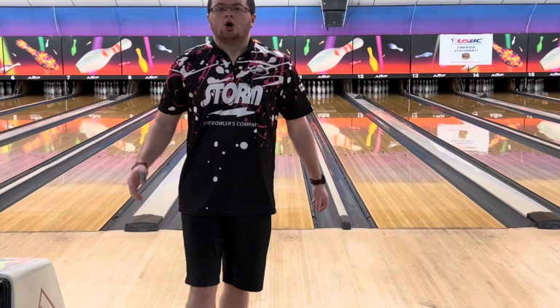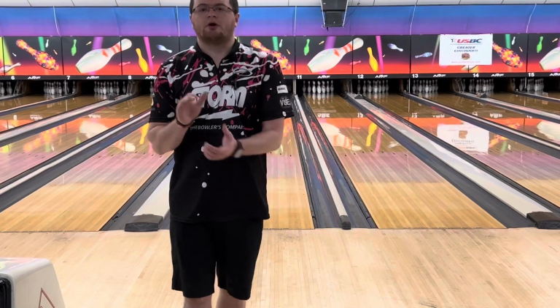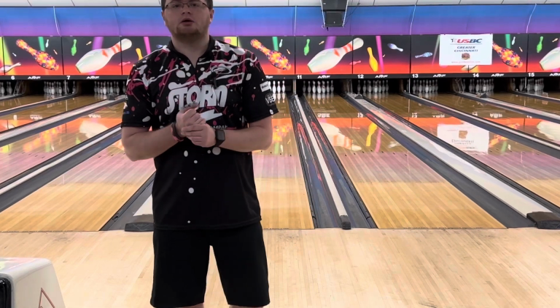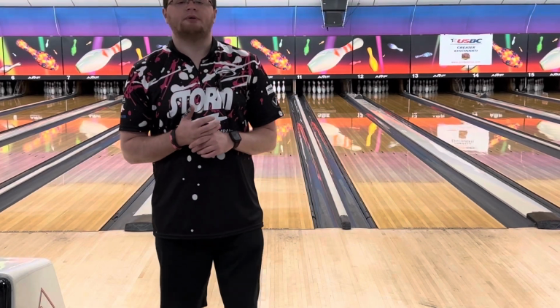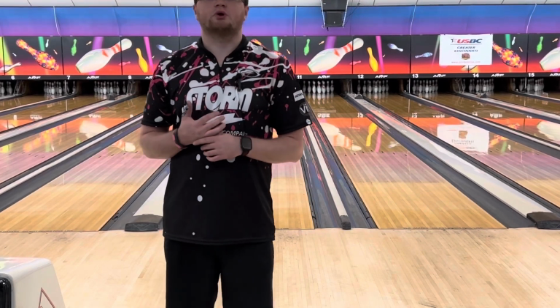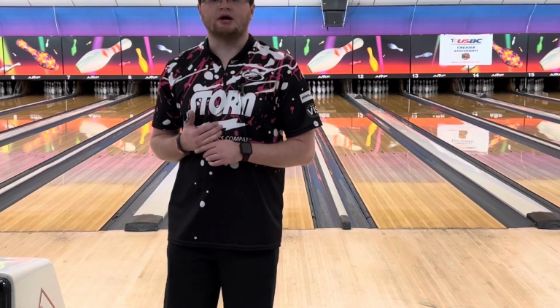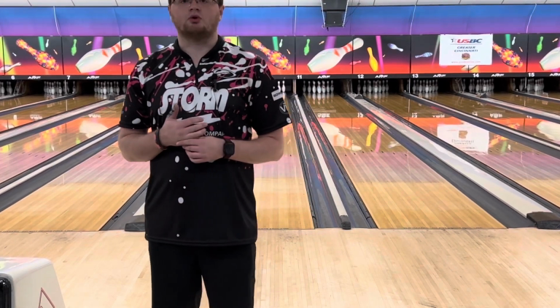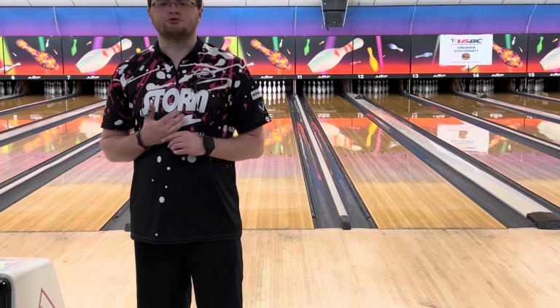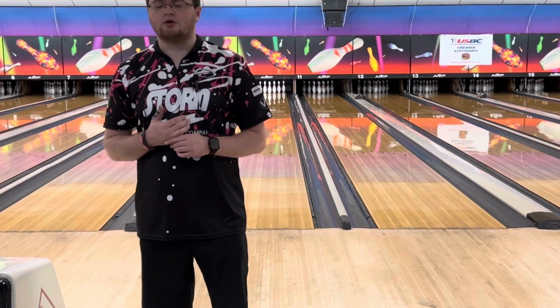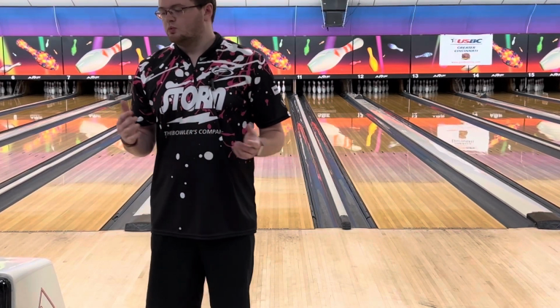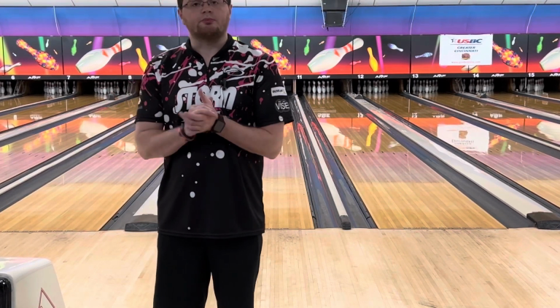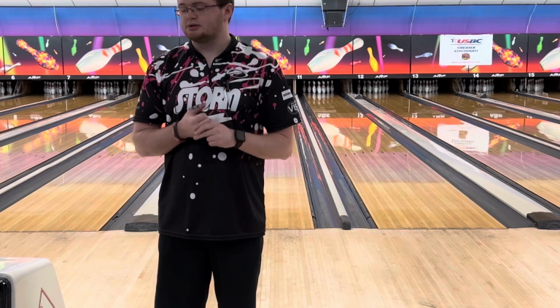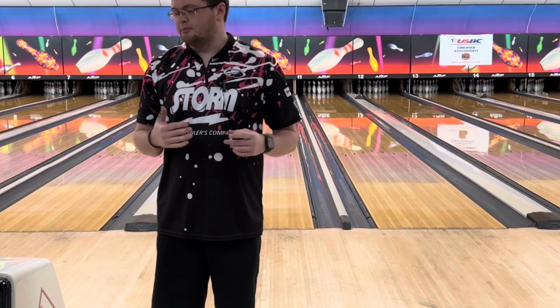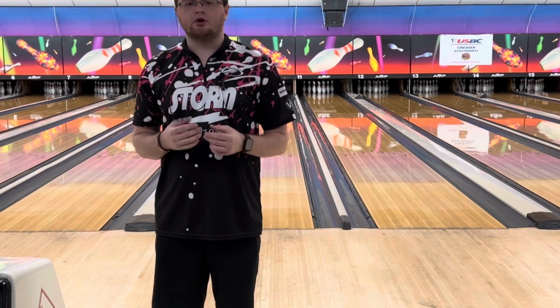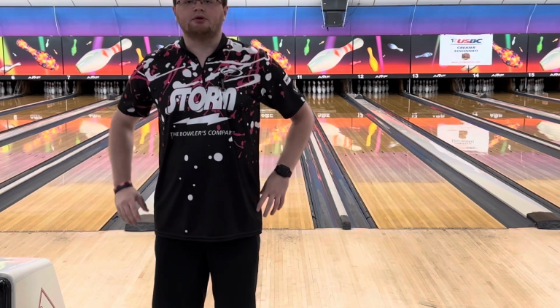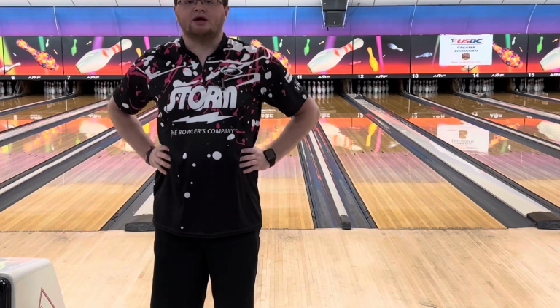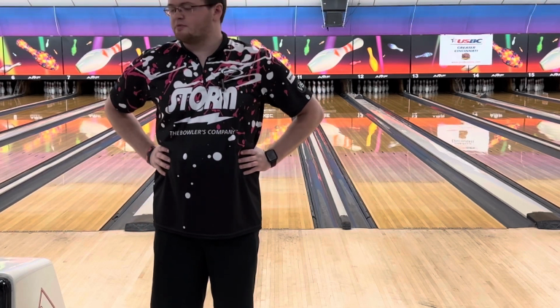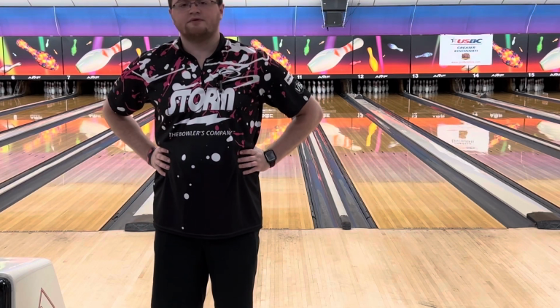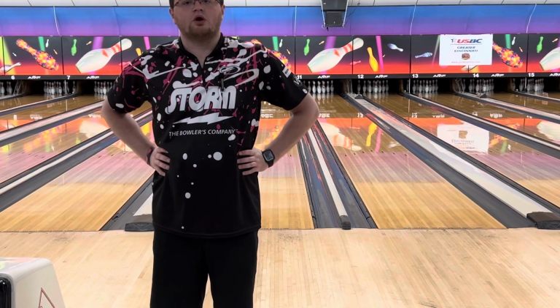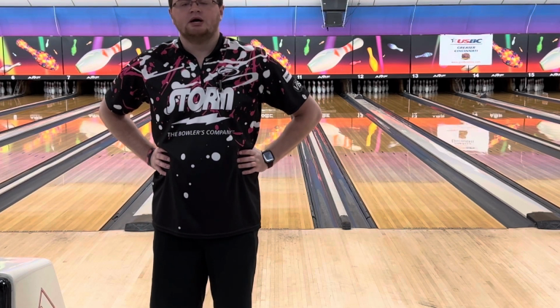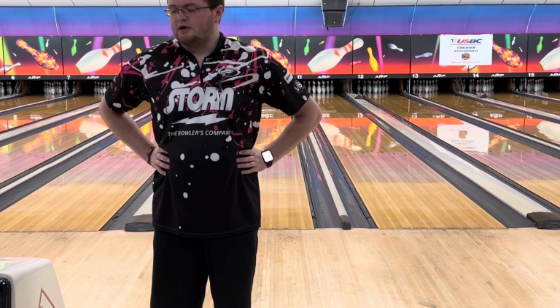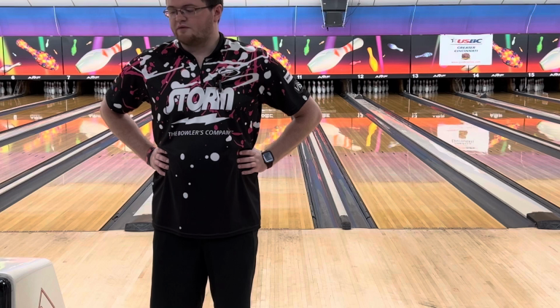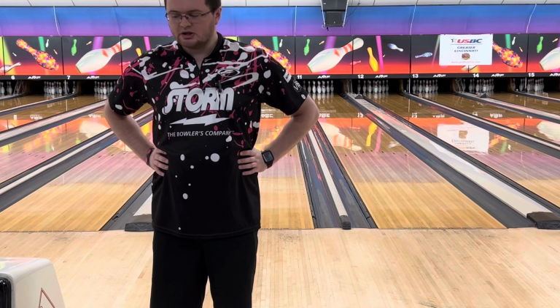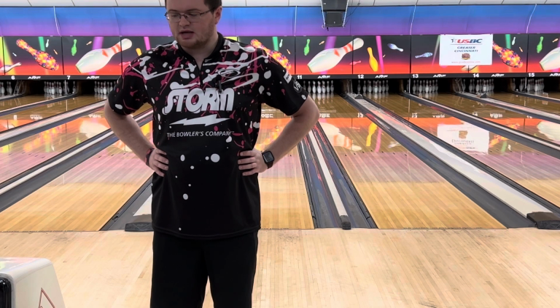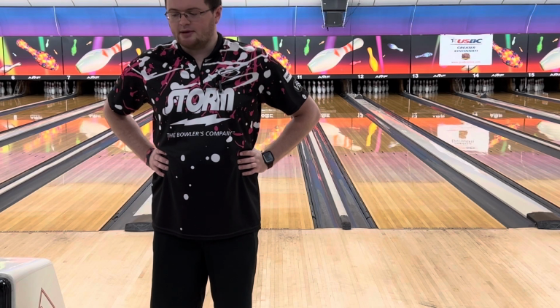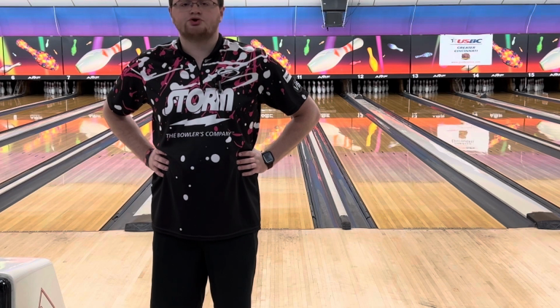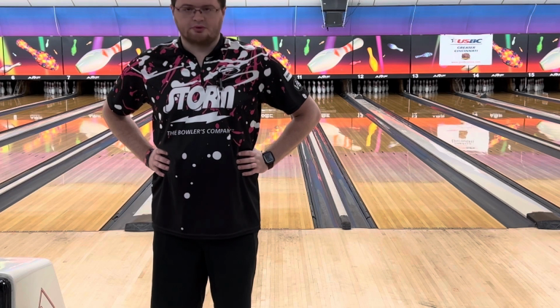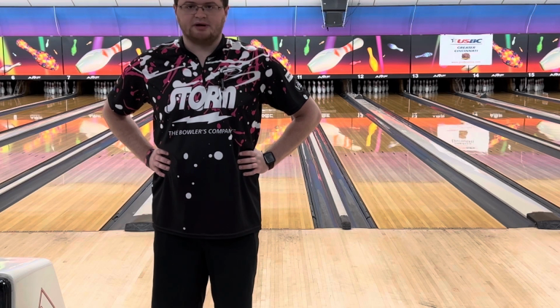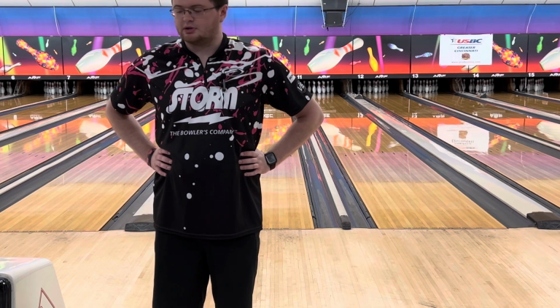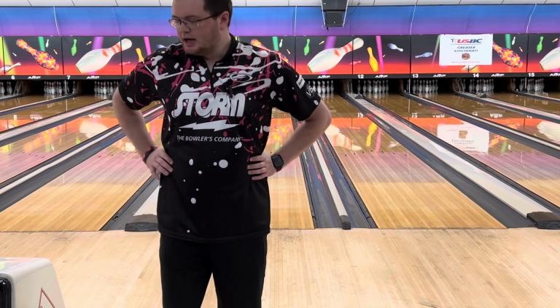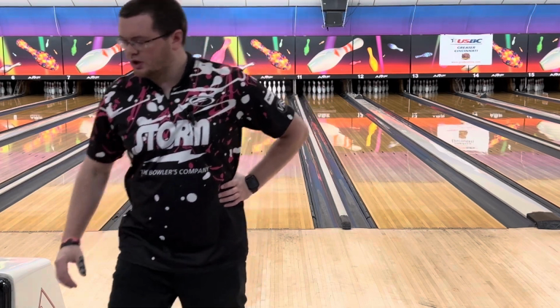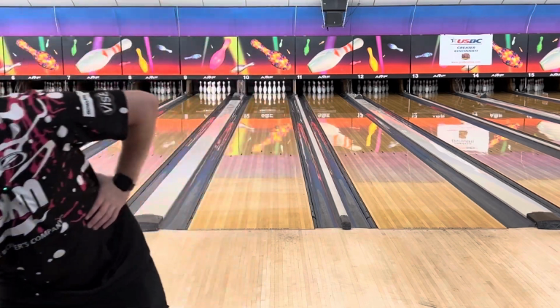What's up everybody, my name is Rick McCormick, a Storm regional staffer with Storm Products. Today we're going to be coming with another ball review from Roto Grip. This is one of our new releases and I am super stoked about this one.